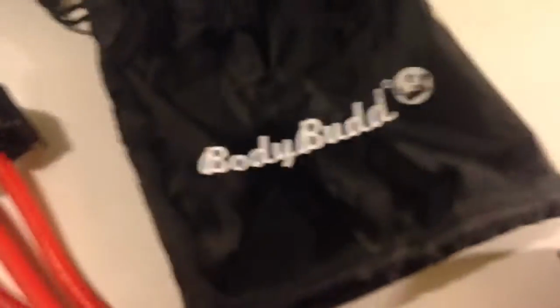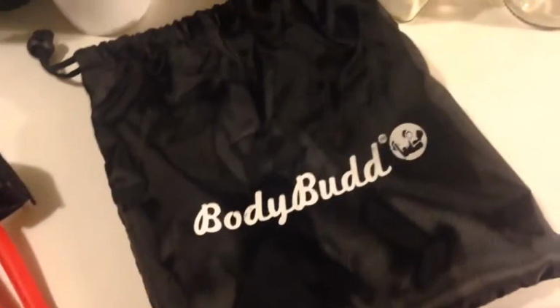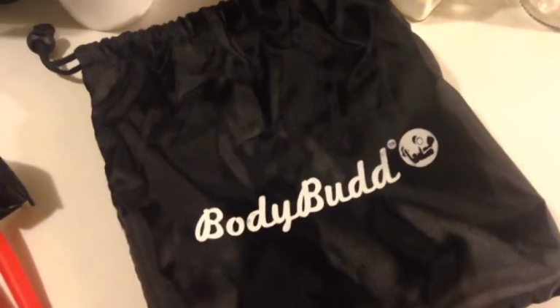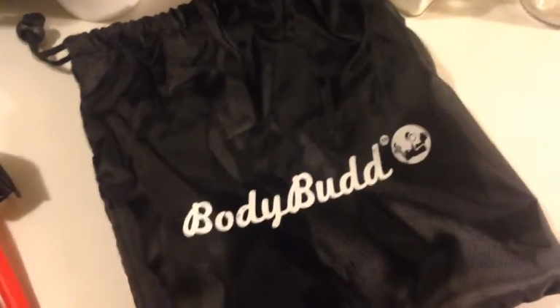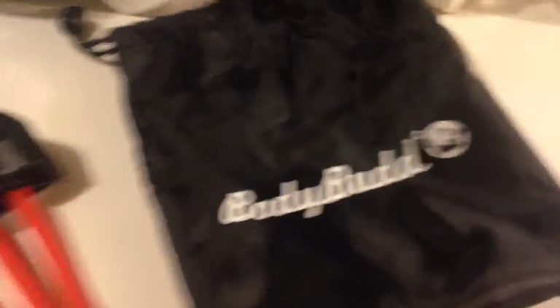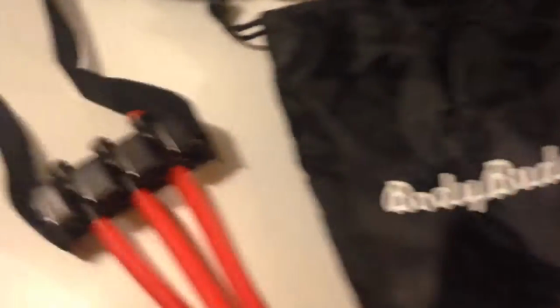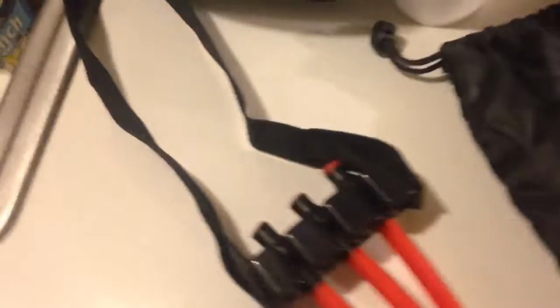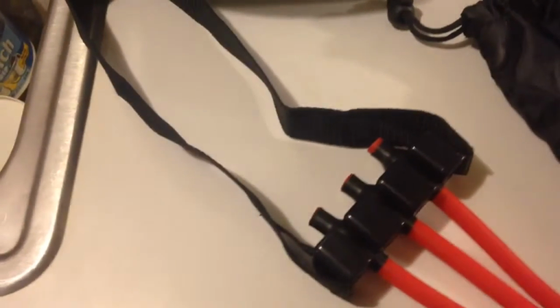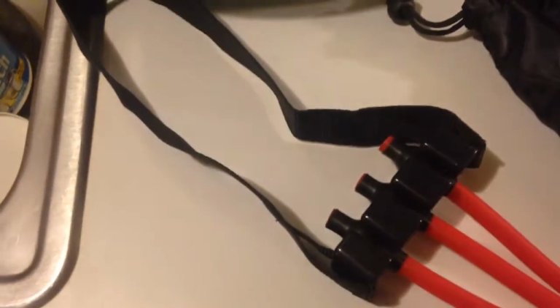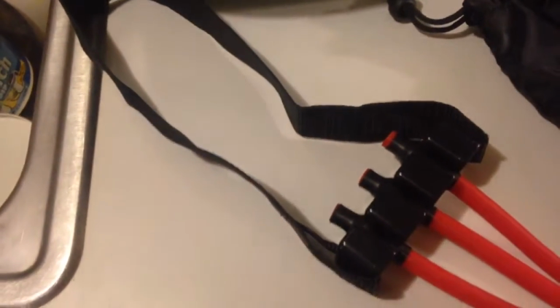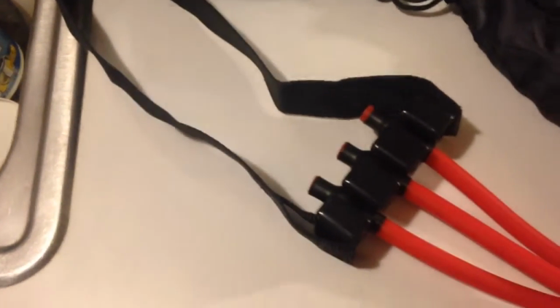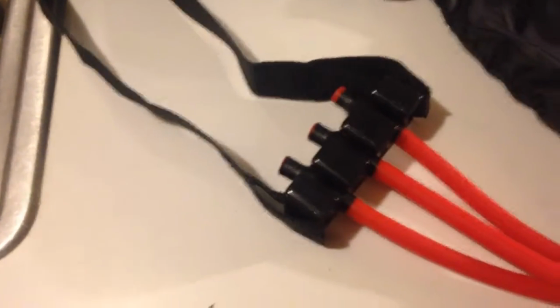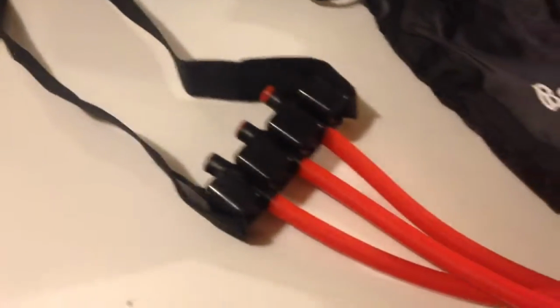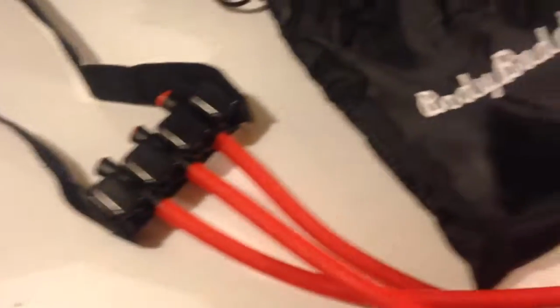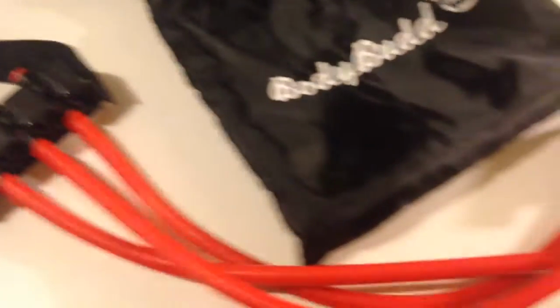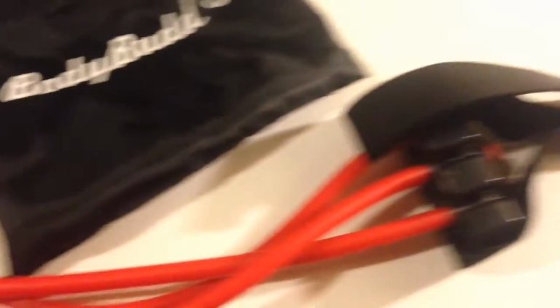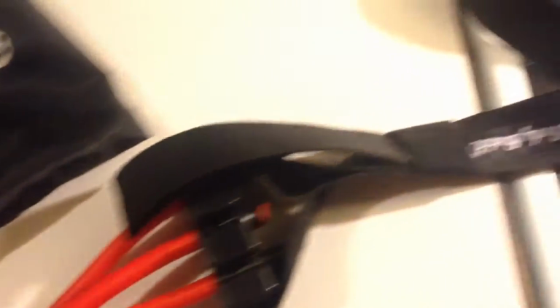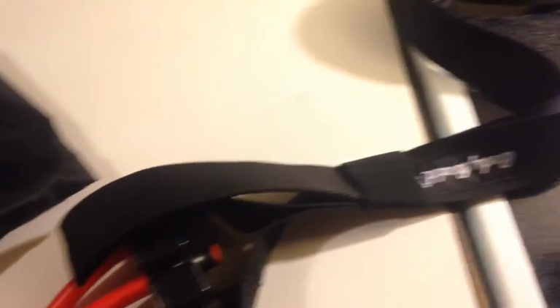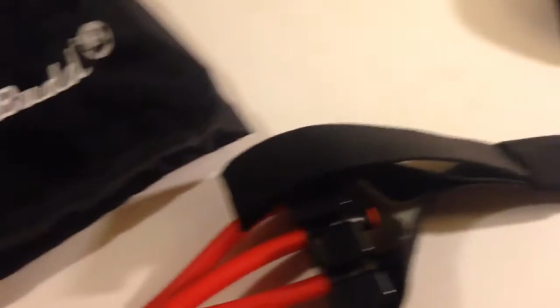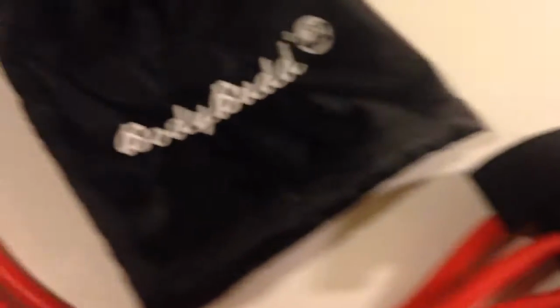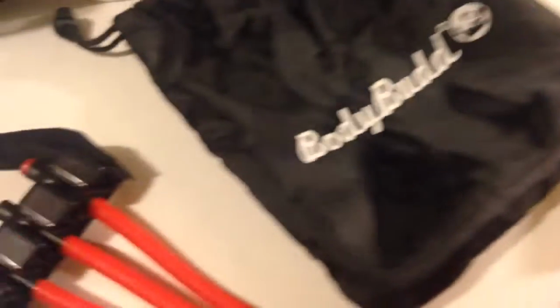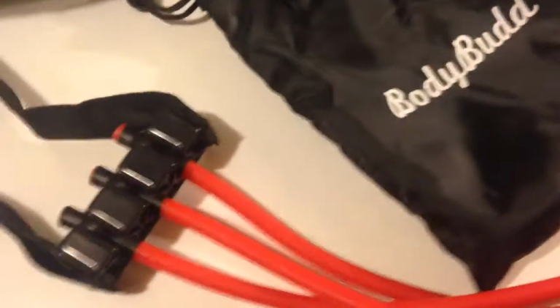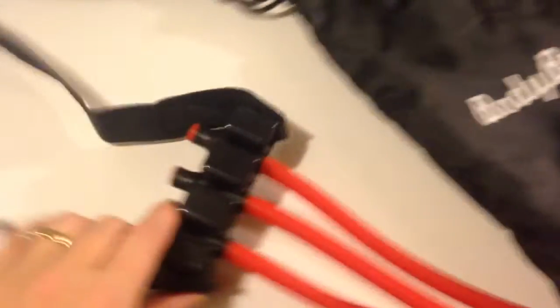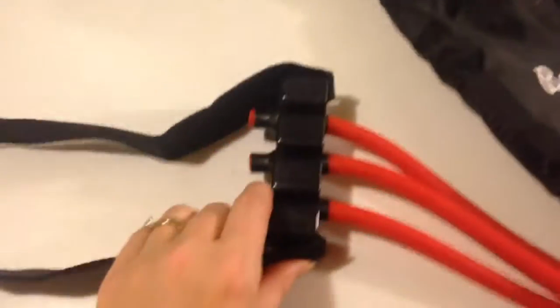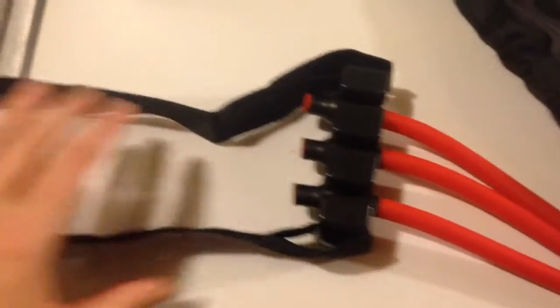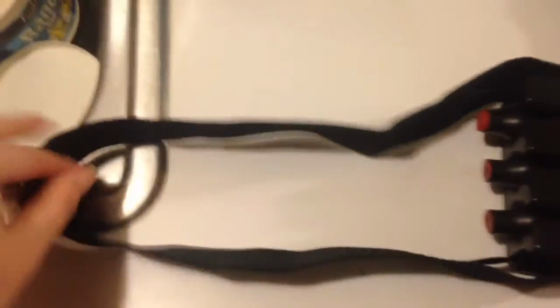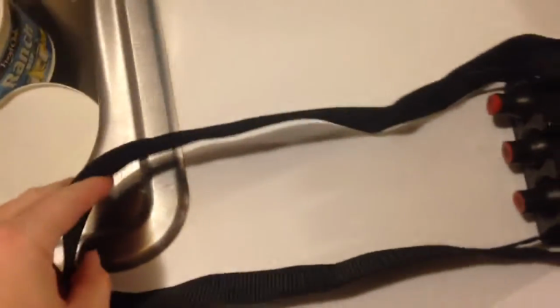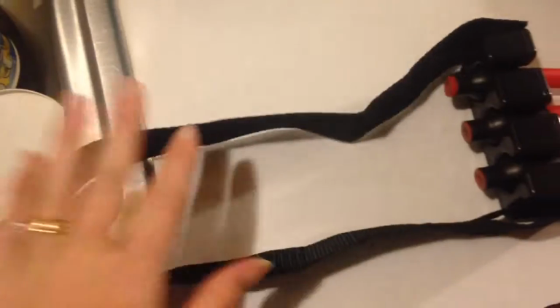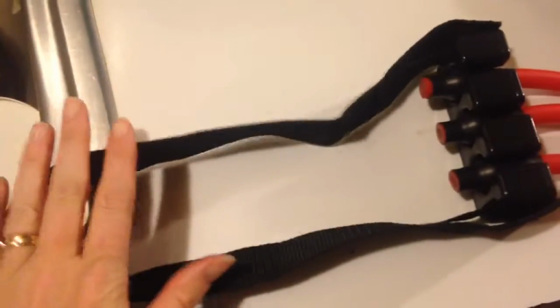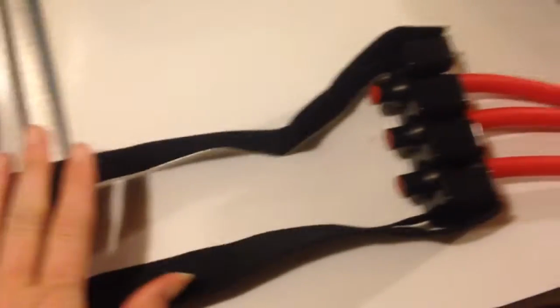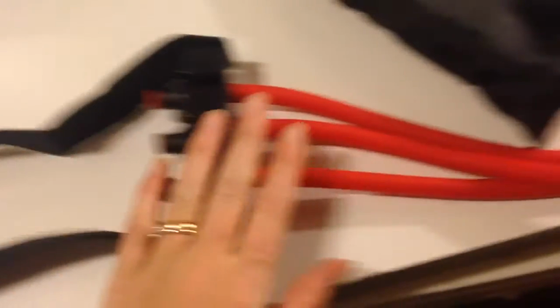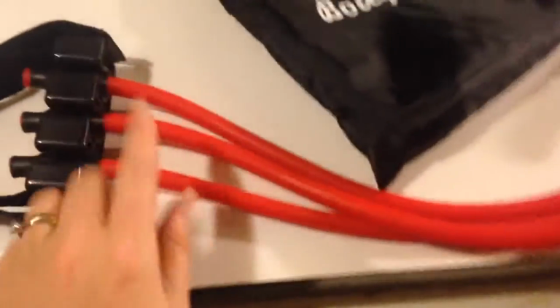Hello, this is Ruby by Wark, and this is the Buddy Pull-Up Assistant Band. It's to help you with chin-ups and pull-ups. I don't have it set up right now, but what you're going to do is put your foot in this part right here. You have to put it together.